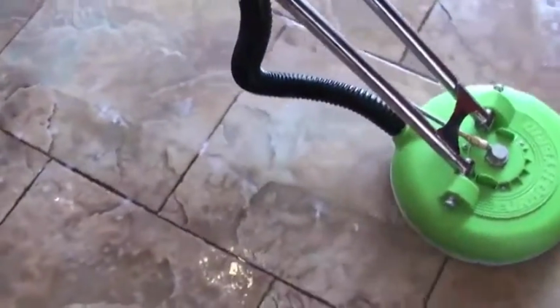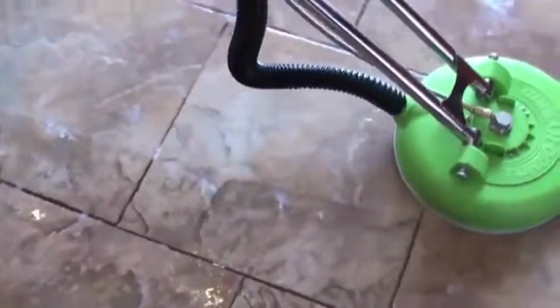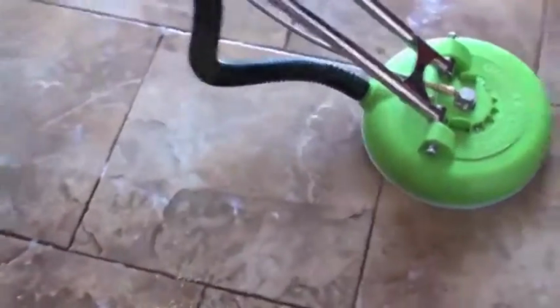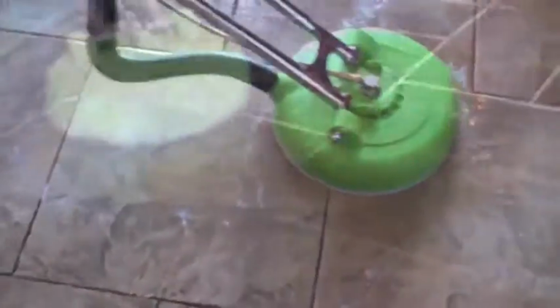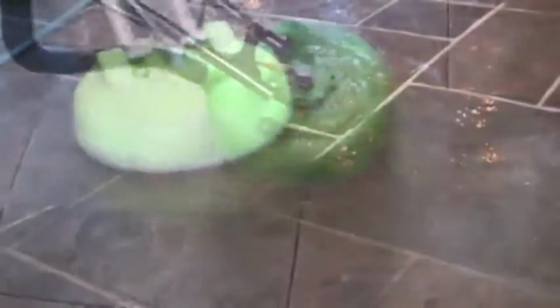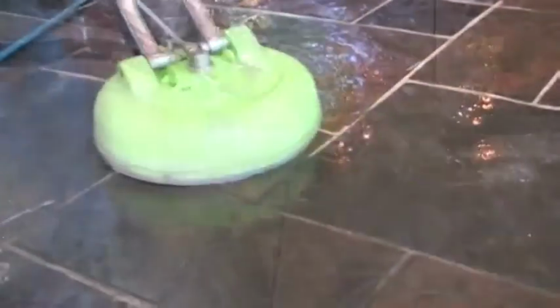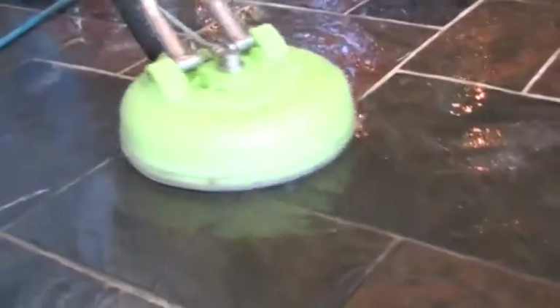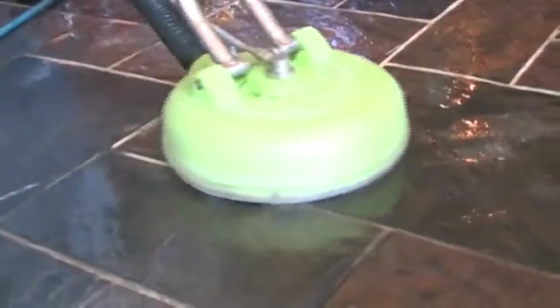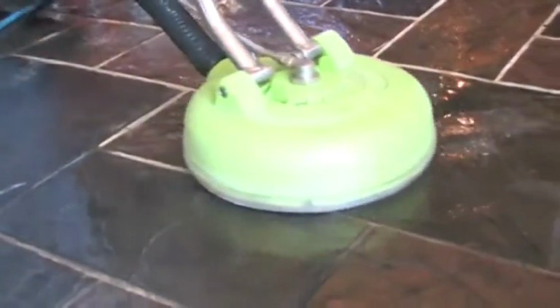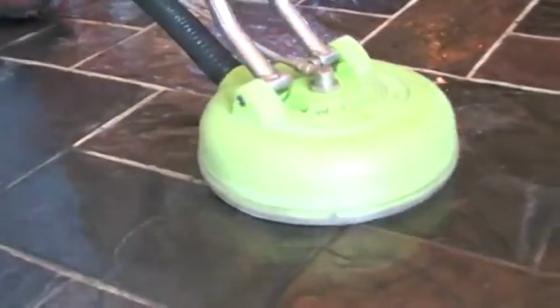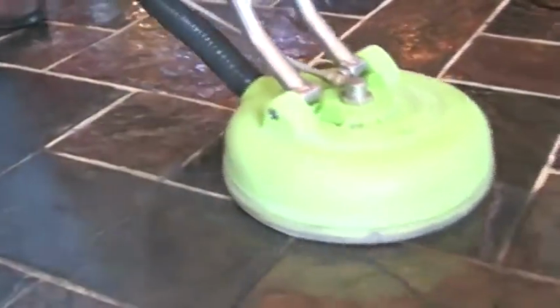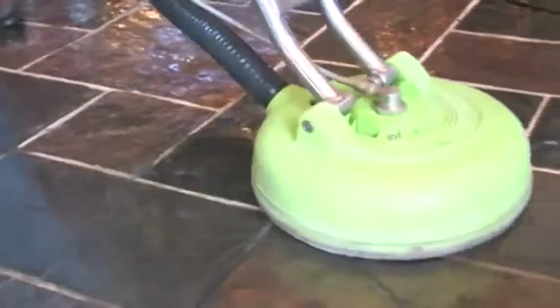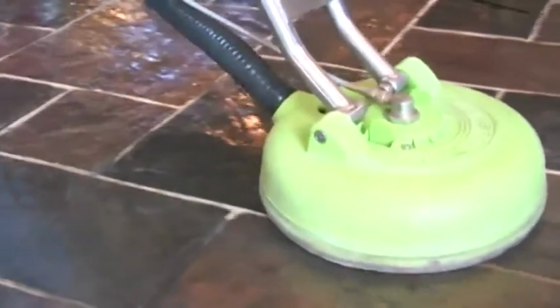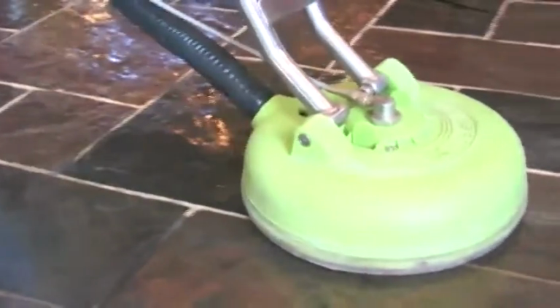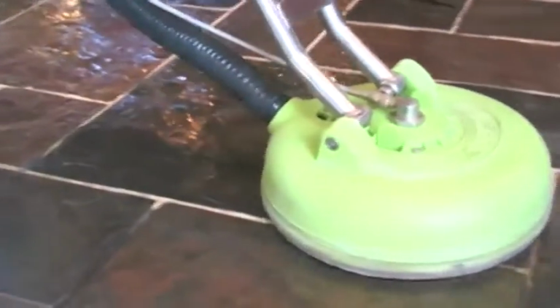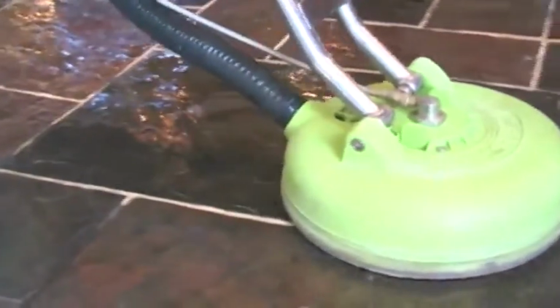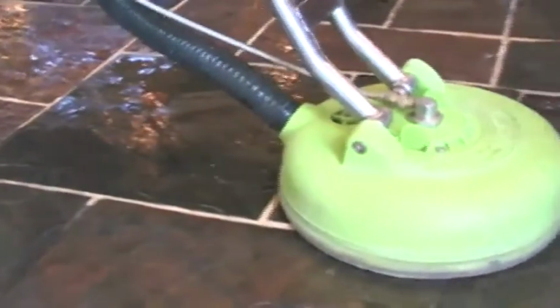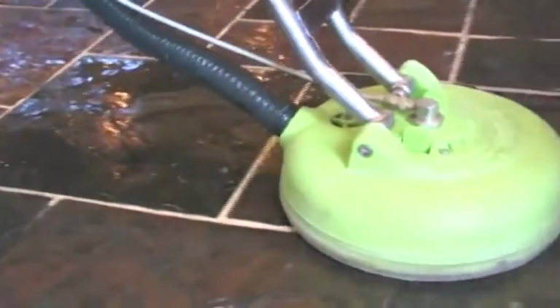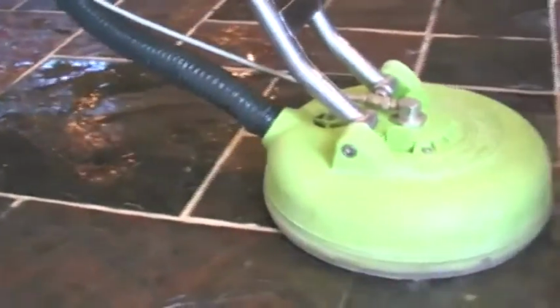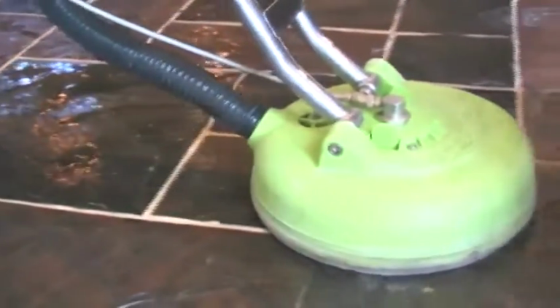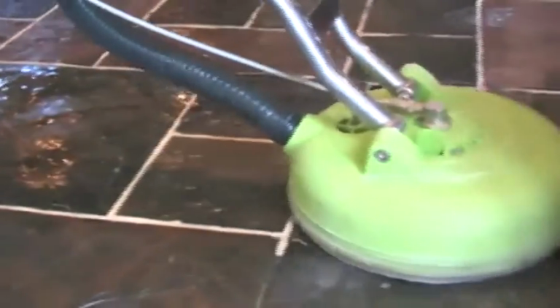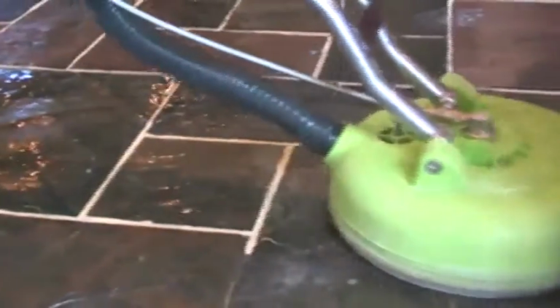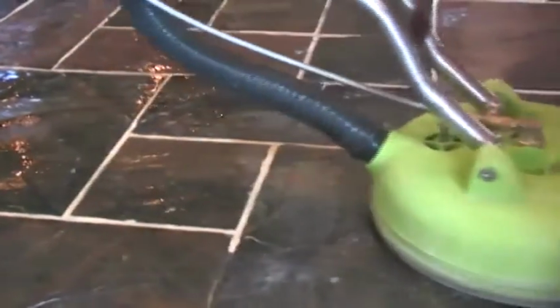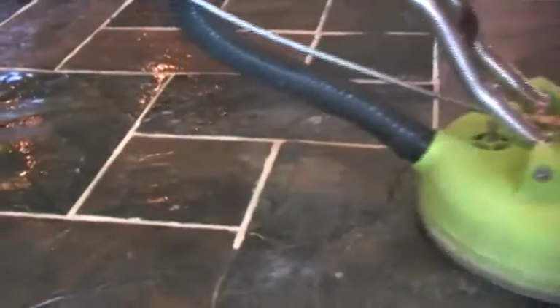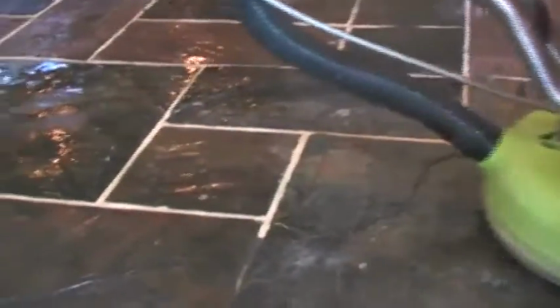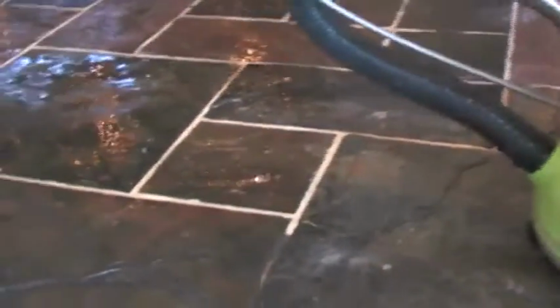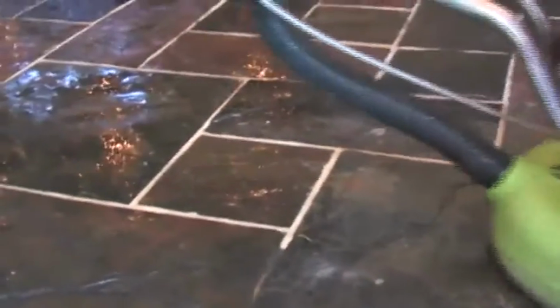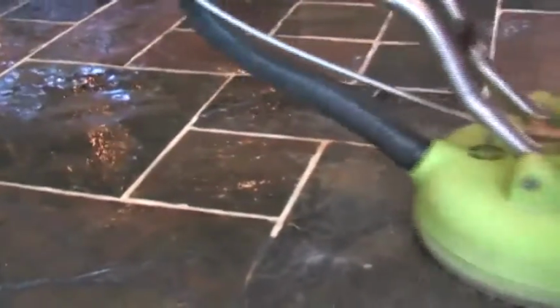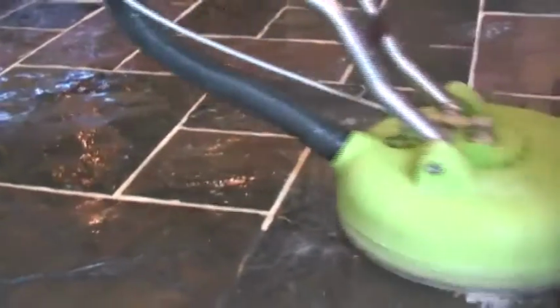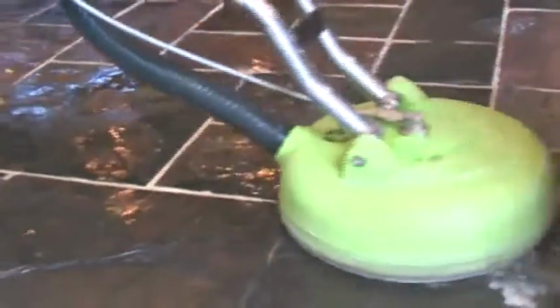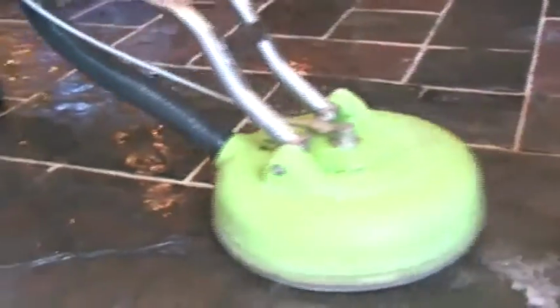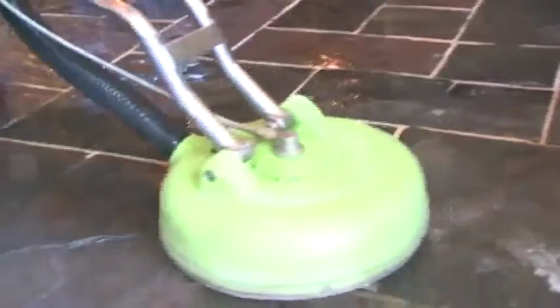You are viewing amazing video footage of an actual floor cleaning done in real time. As you can see, our methods get even the toughest dirt and stains out of your floors.